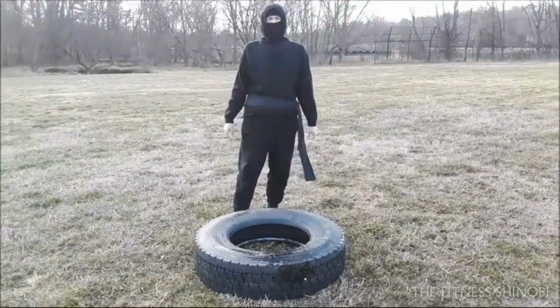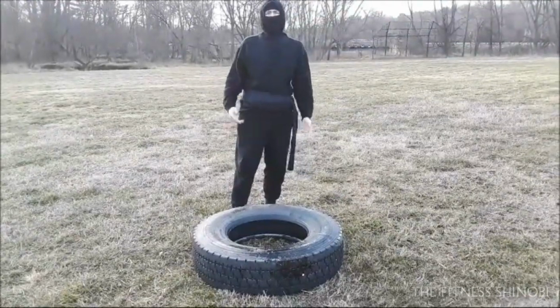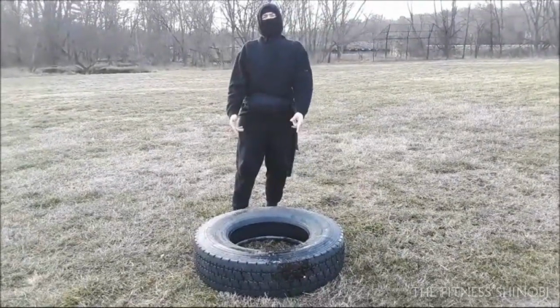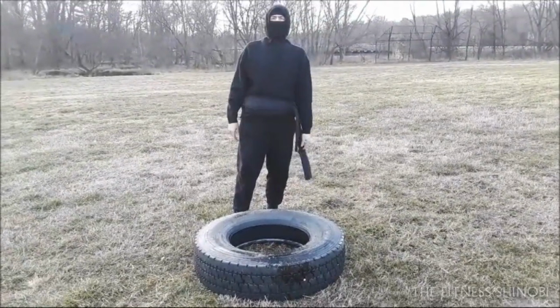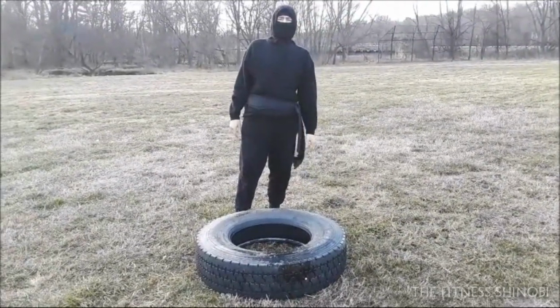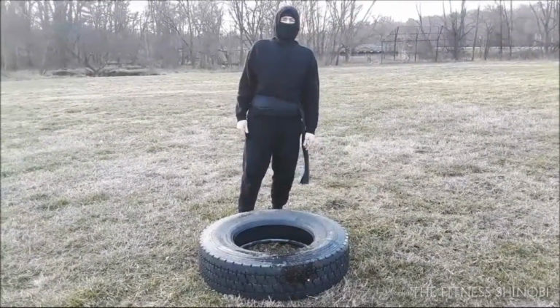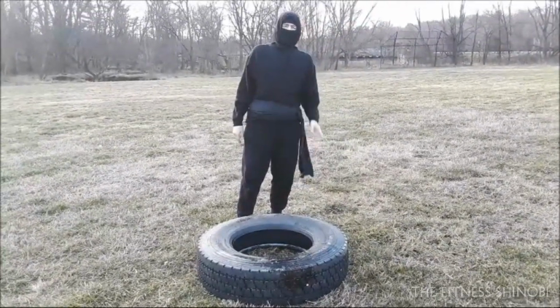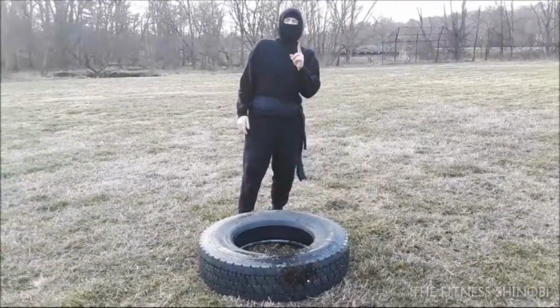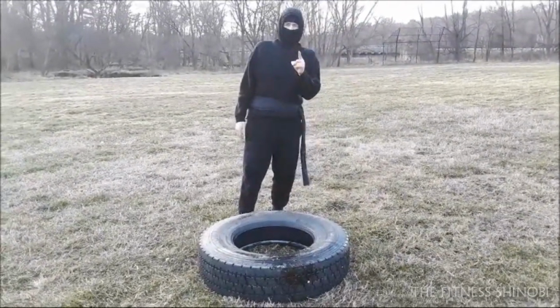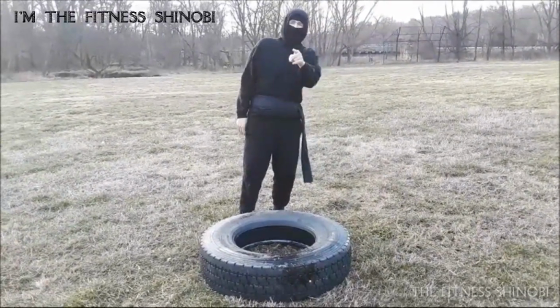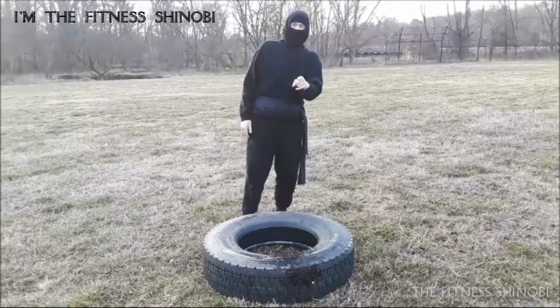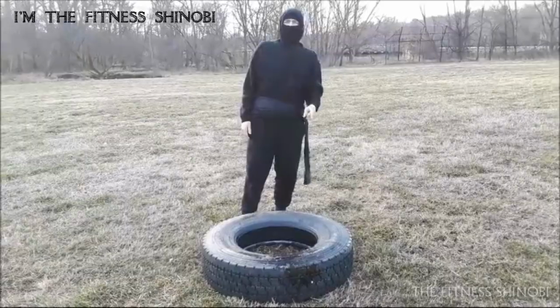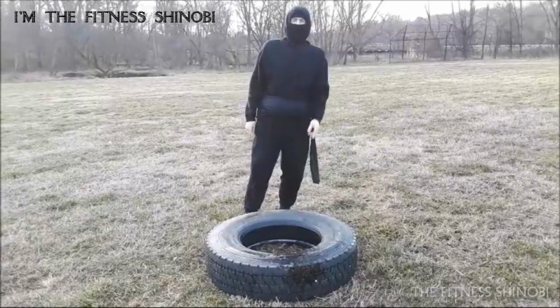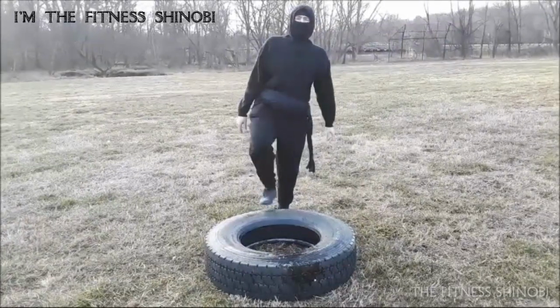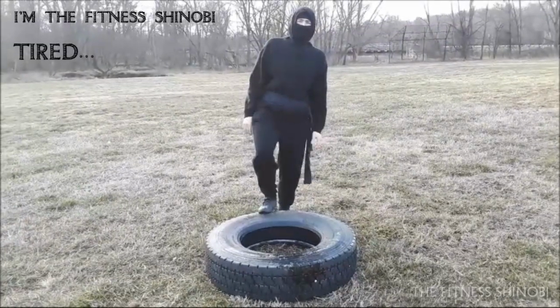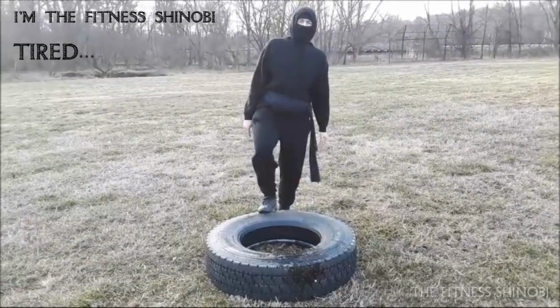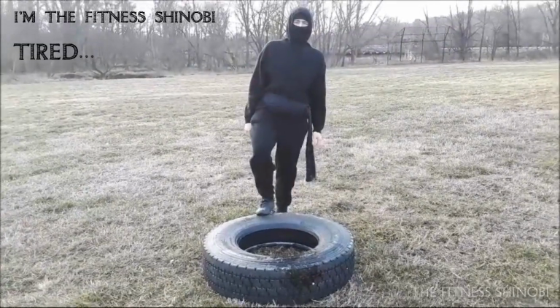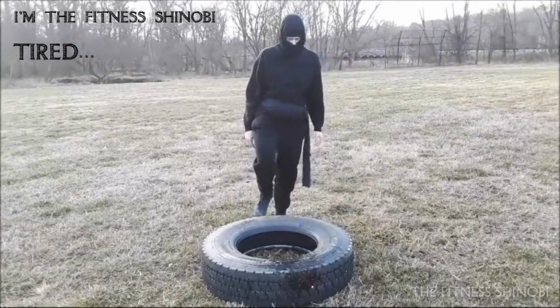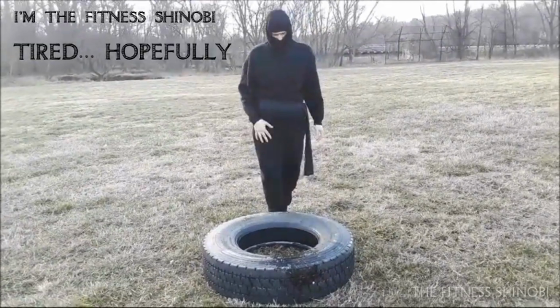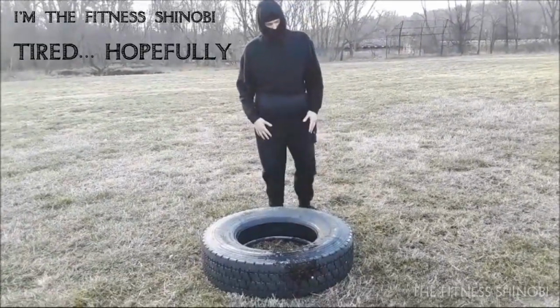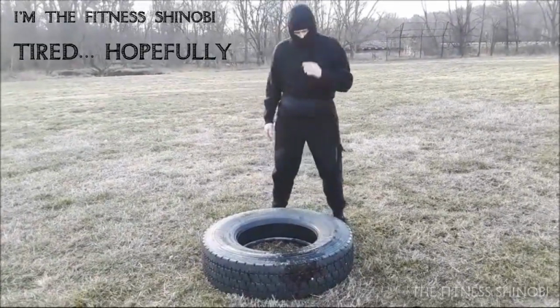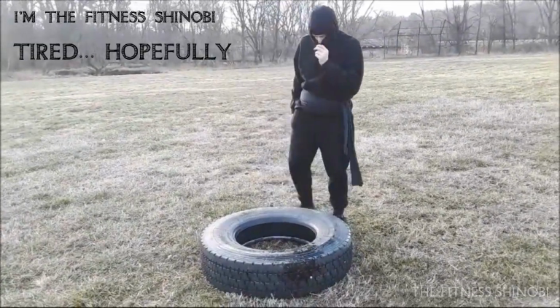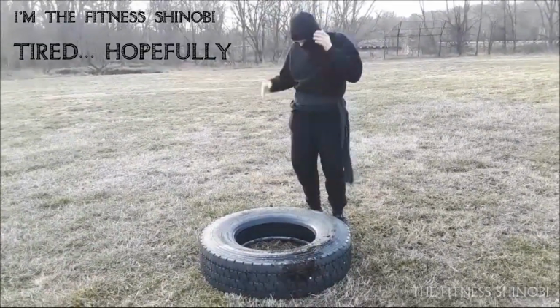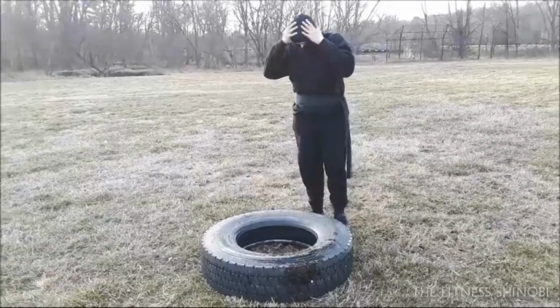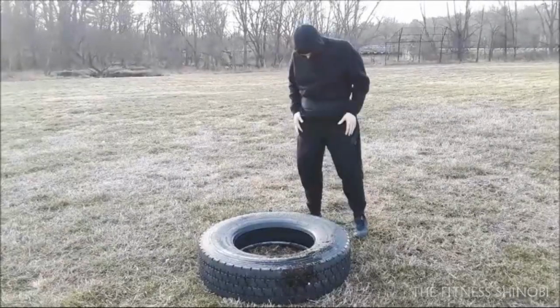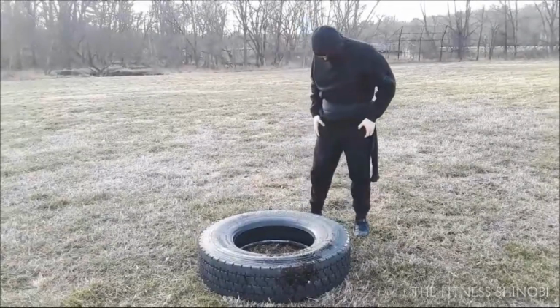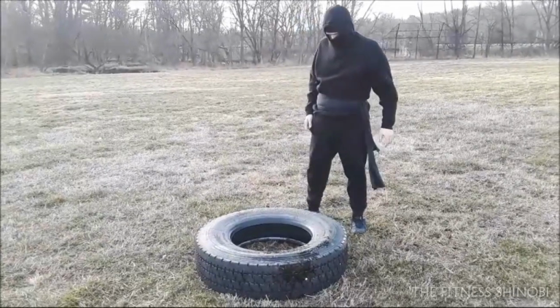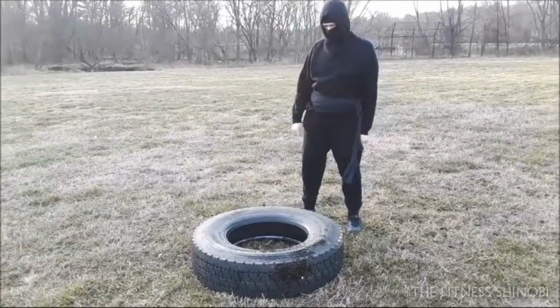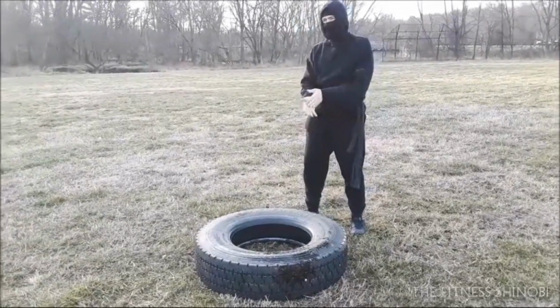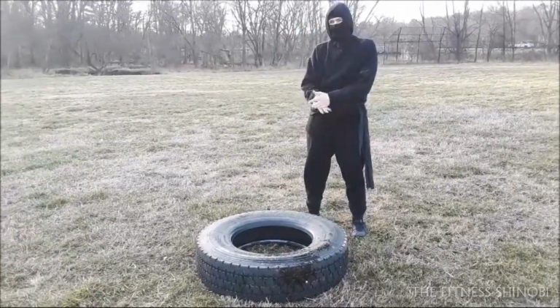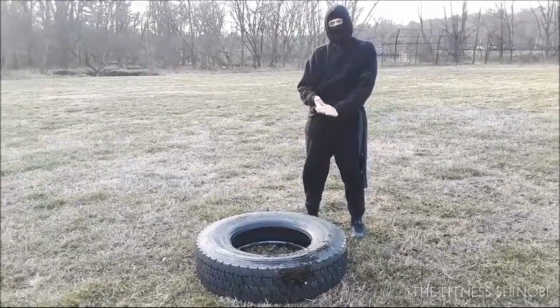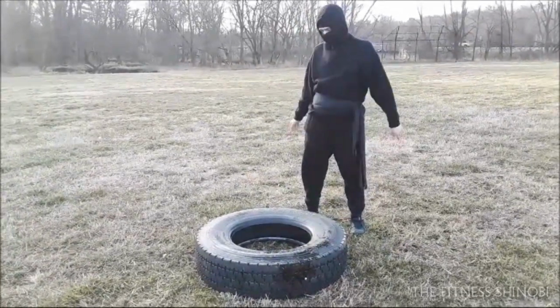So, today's video — one more thing: I'm a fitness shinobi. Today I'm getting tired, which I hope I am. It's good for my back, give it a try.